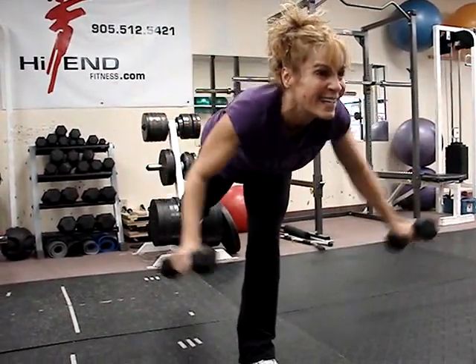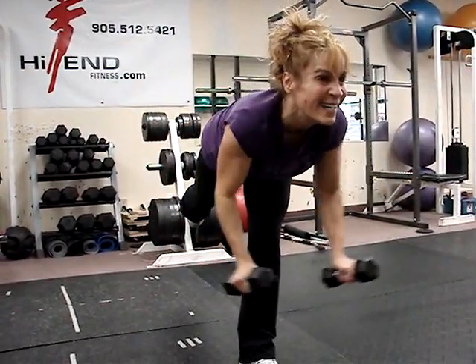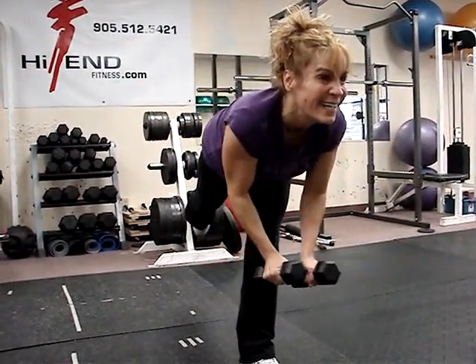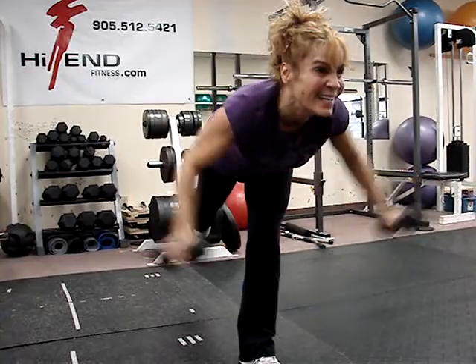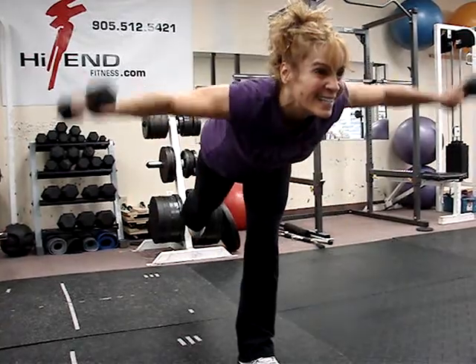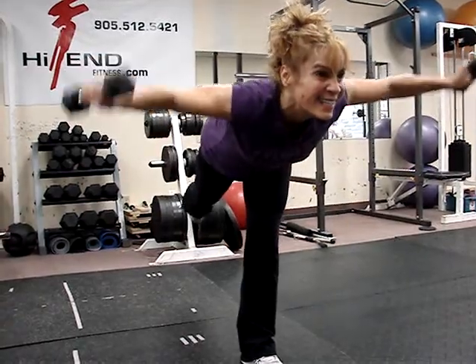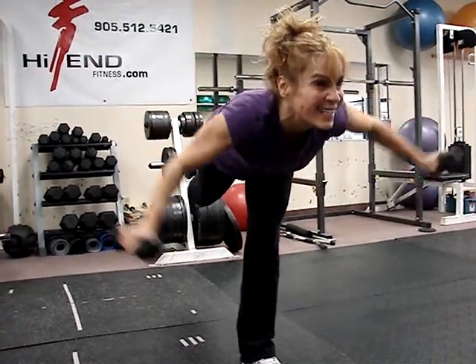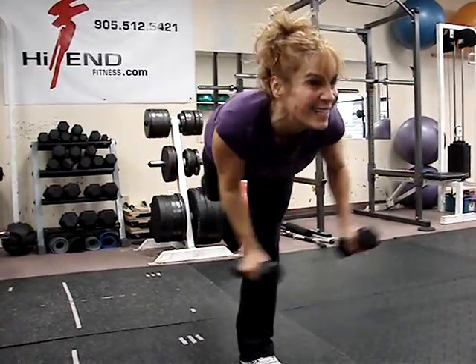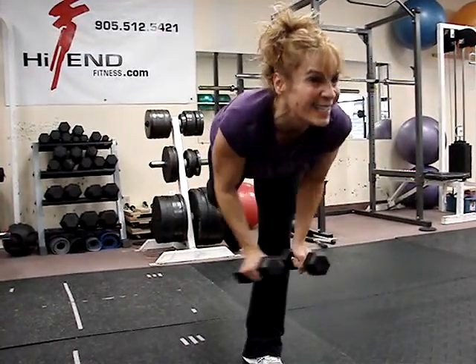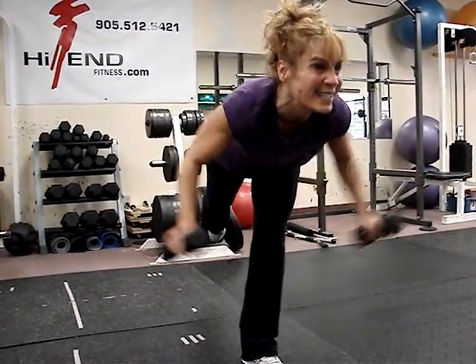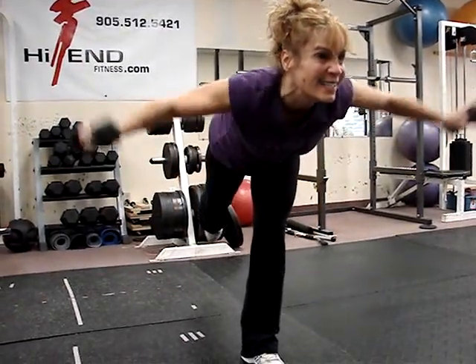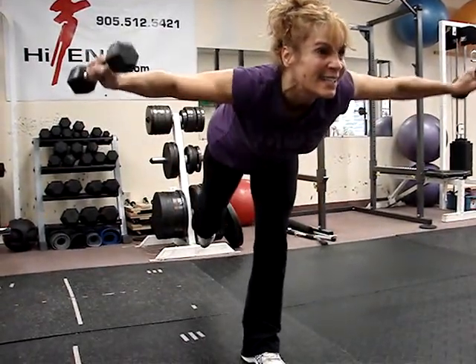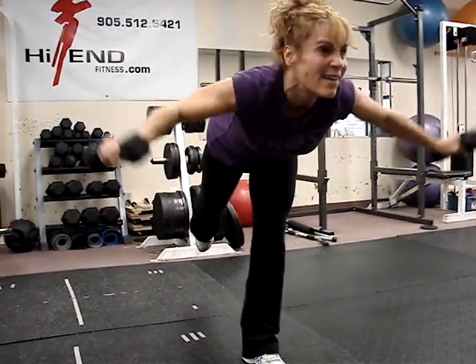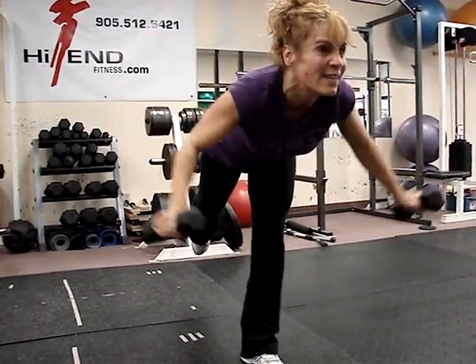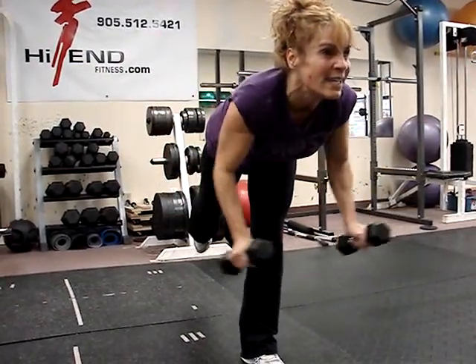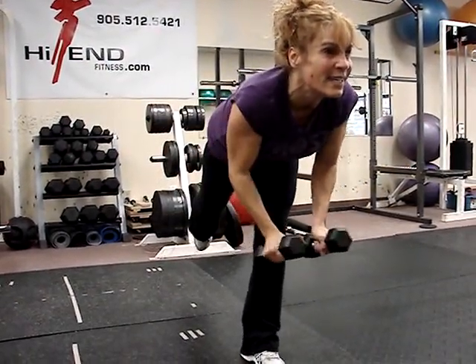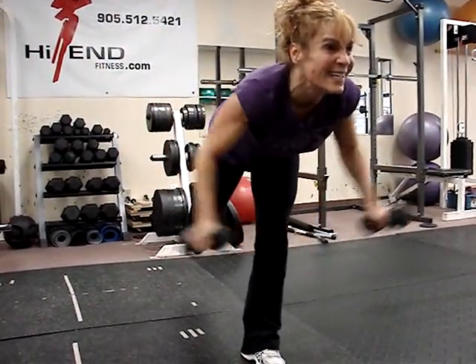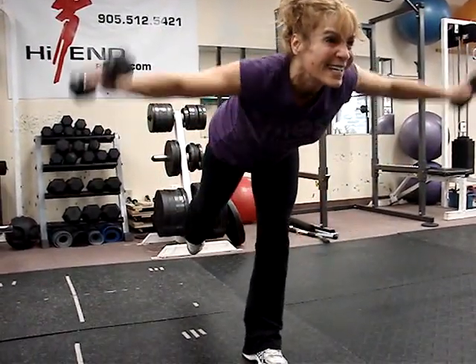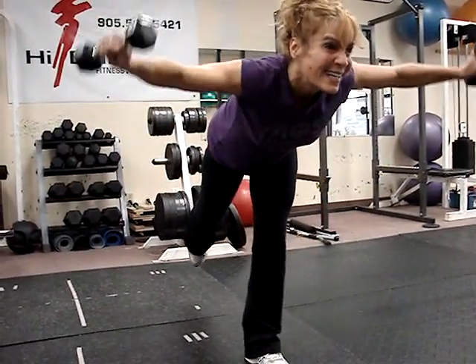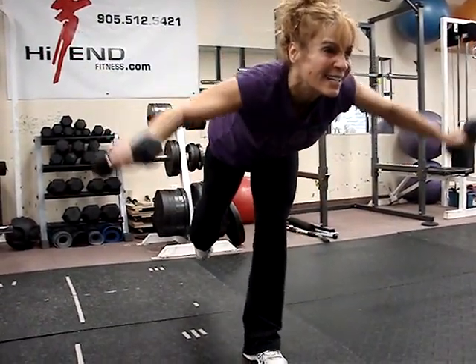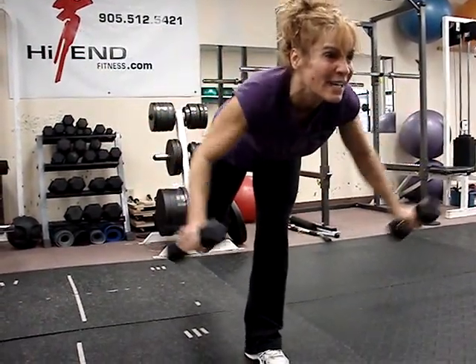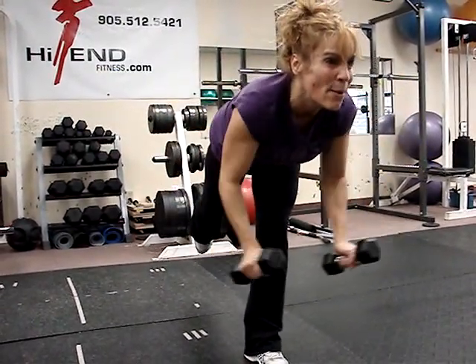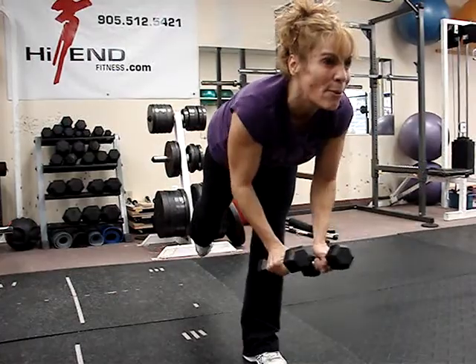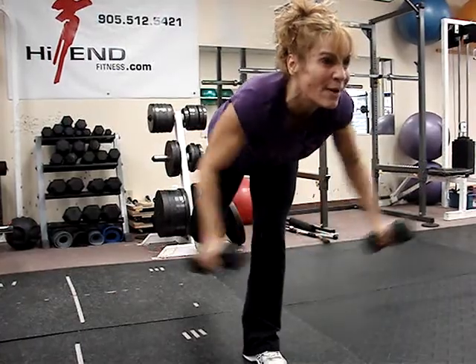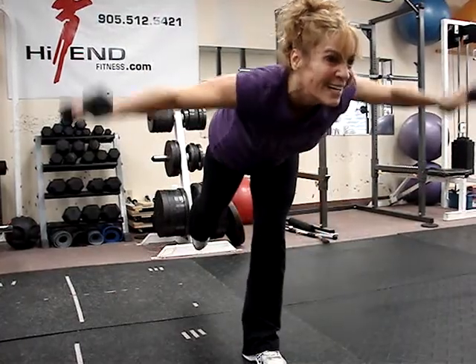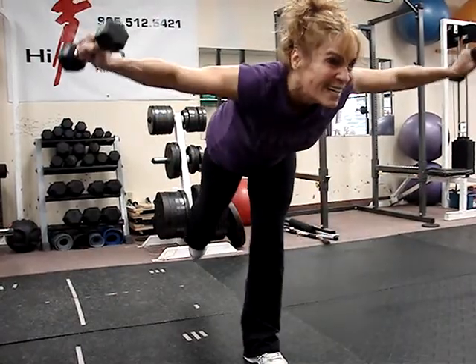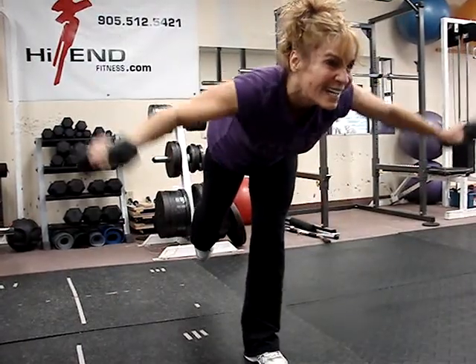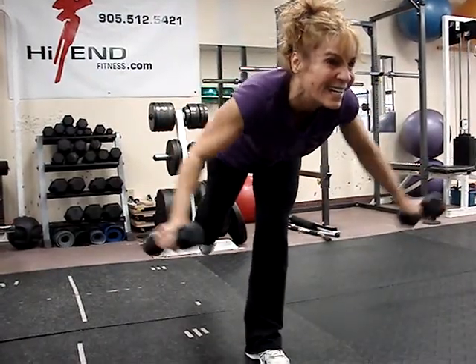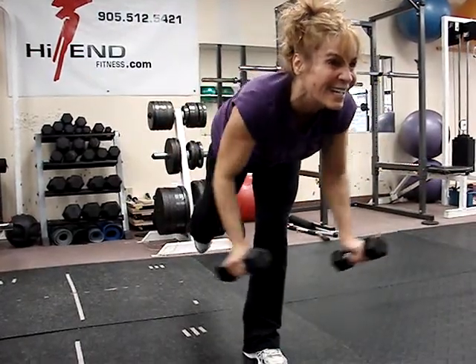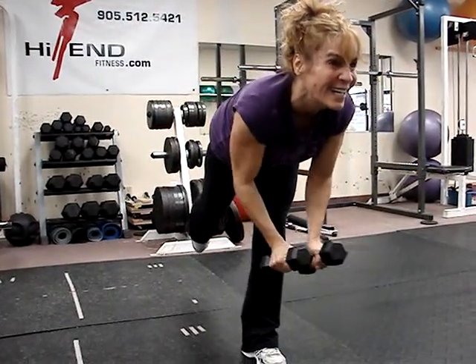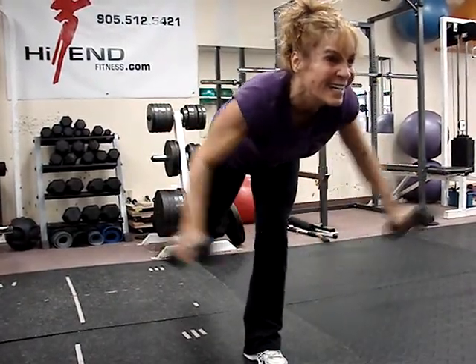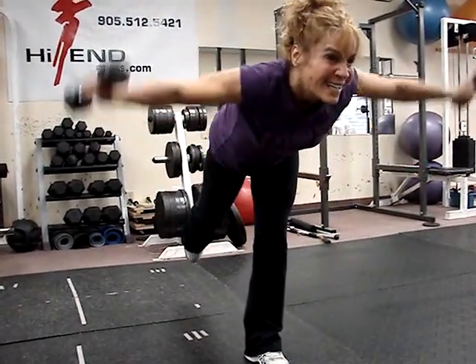Keep that back leg up, keep your belly sucked in, keep that core squeezed tightly, and pull the dumbbells as wide as you can. Good job.